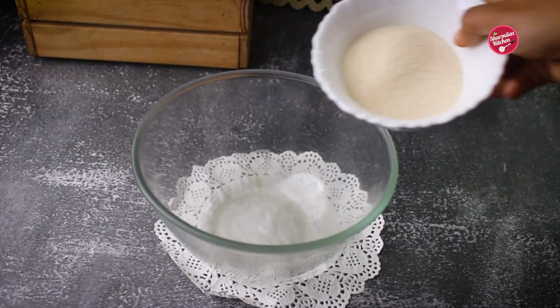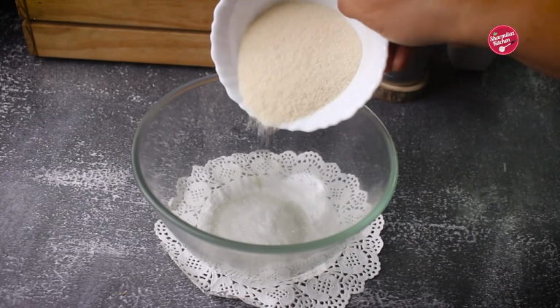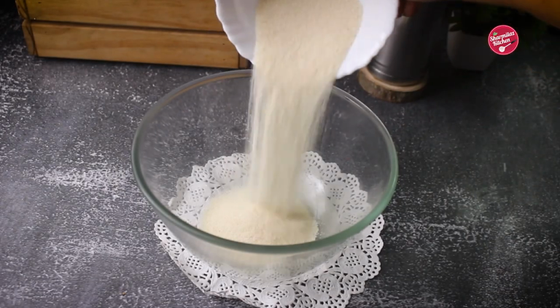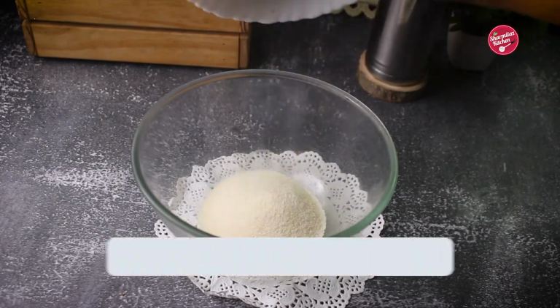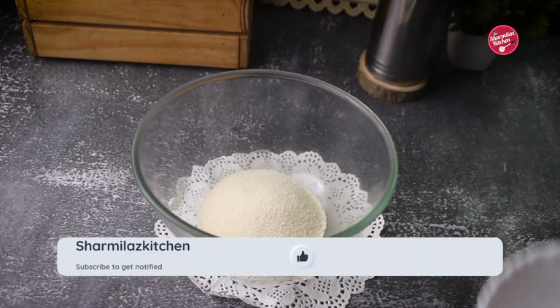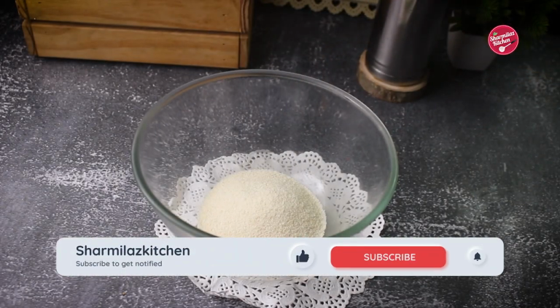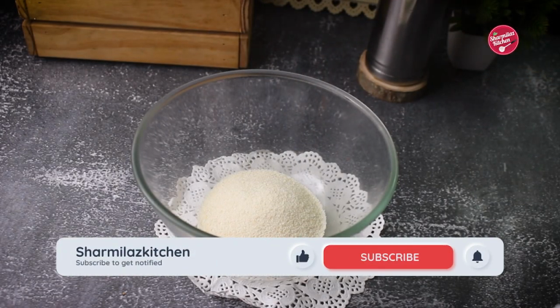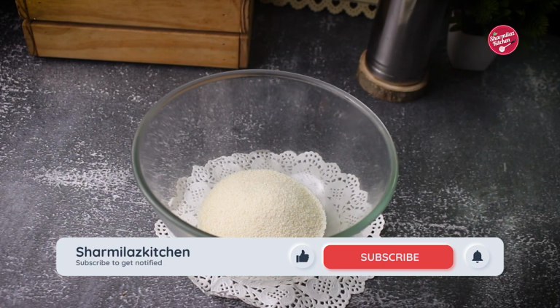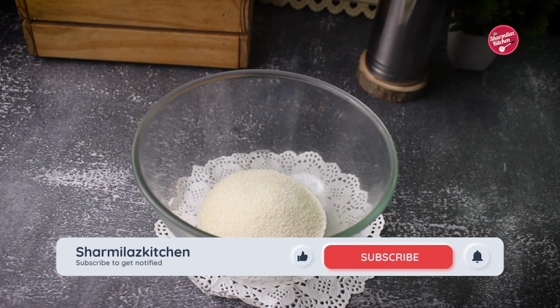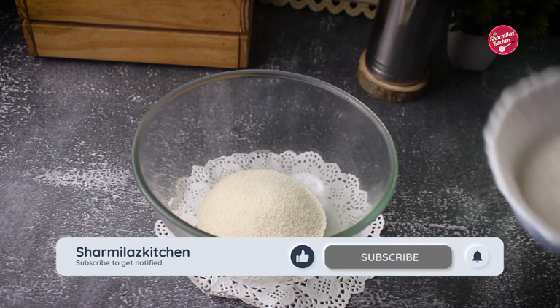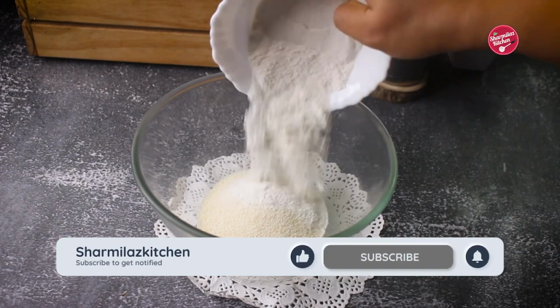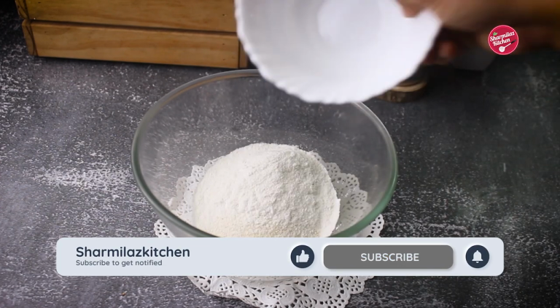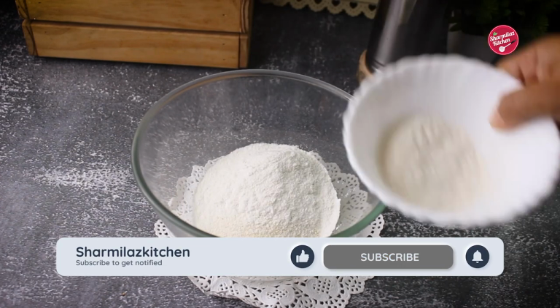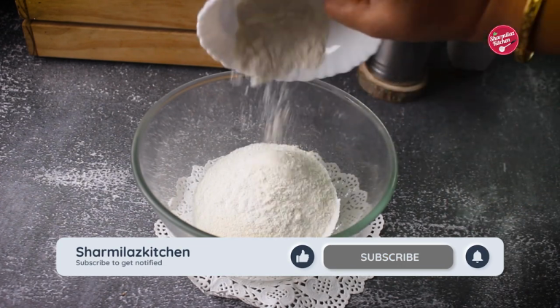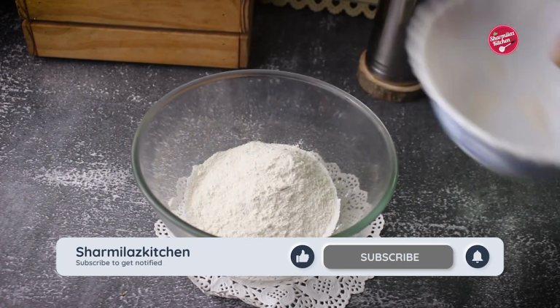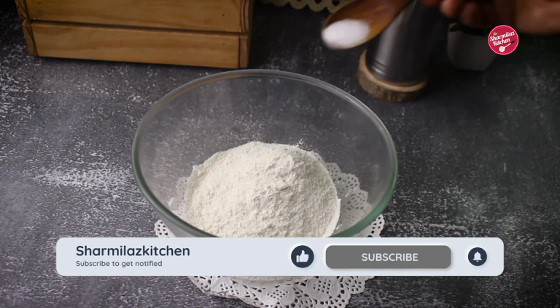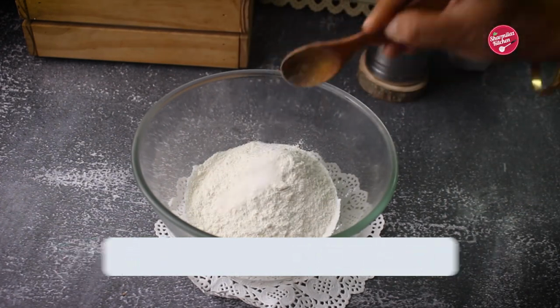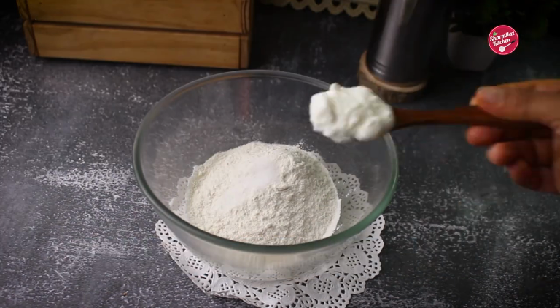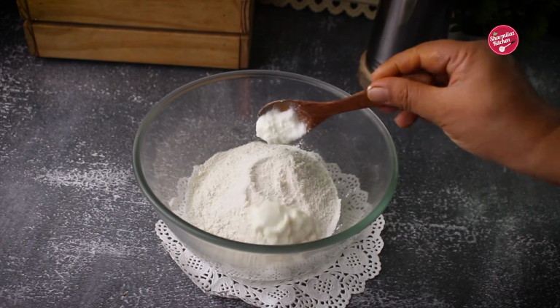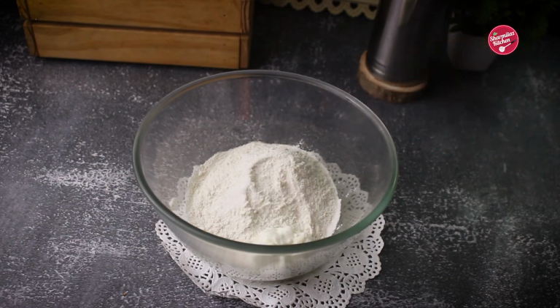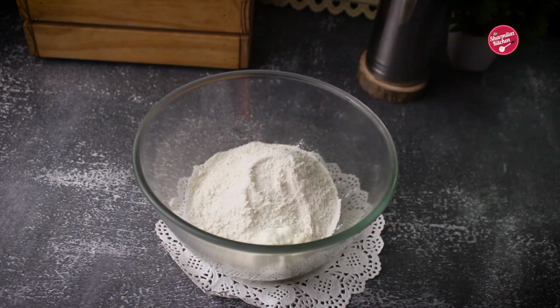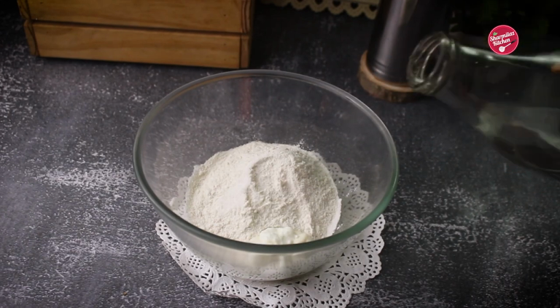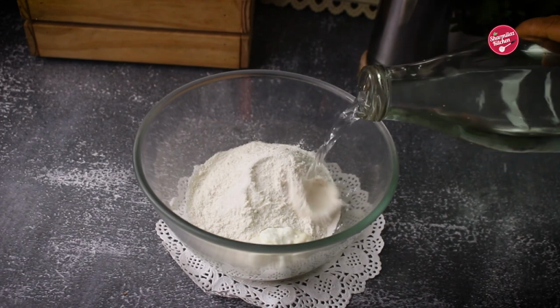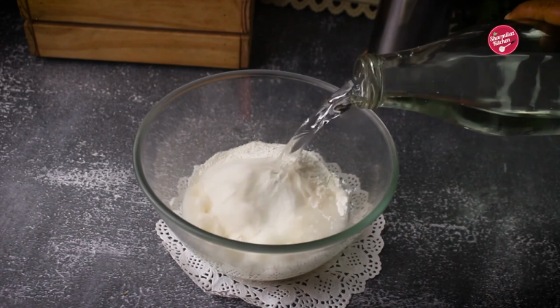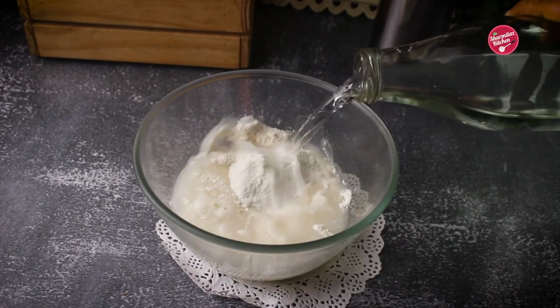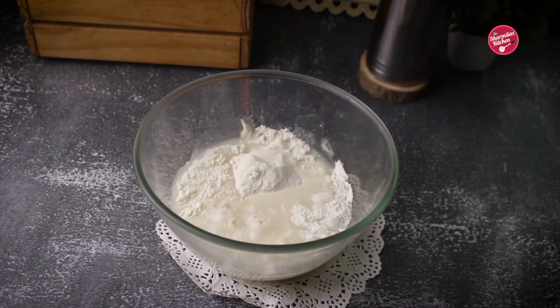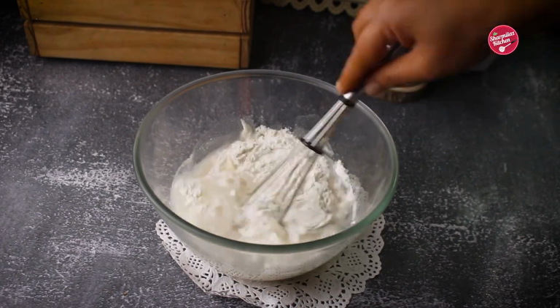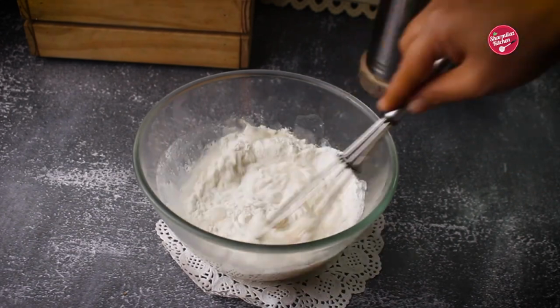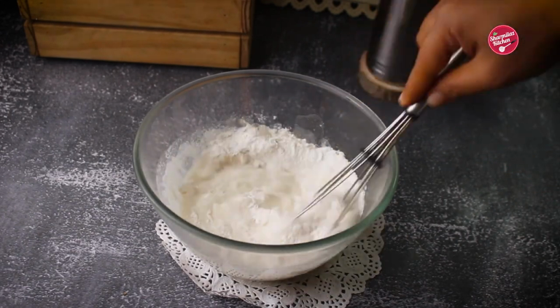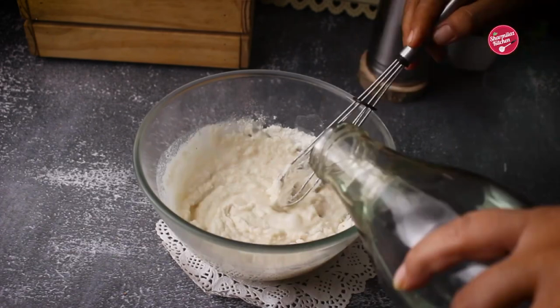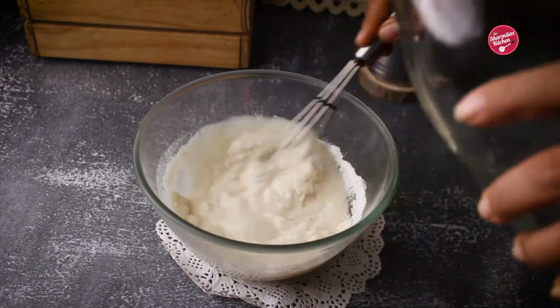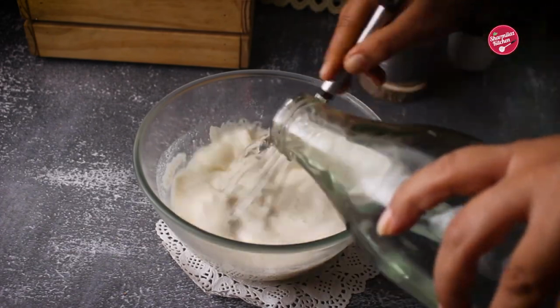In a bowl, add semolina — that is suji or rava — rice flour, refined flour or maida, salt, and a little bit of curd. Now add water little at a time; we're going to be making a very thin batter out of it.